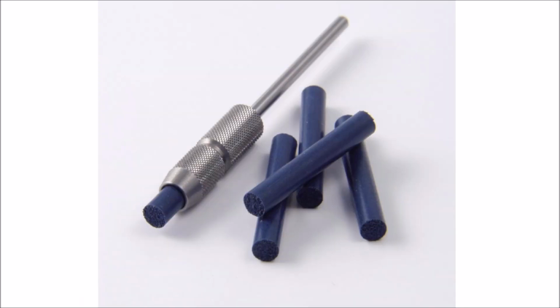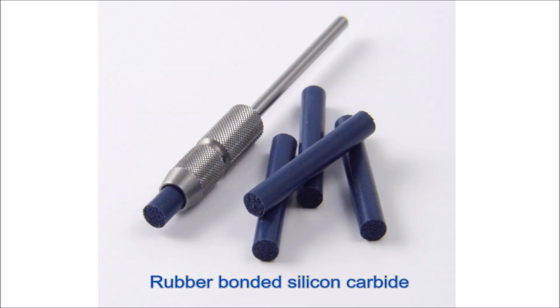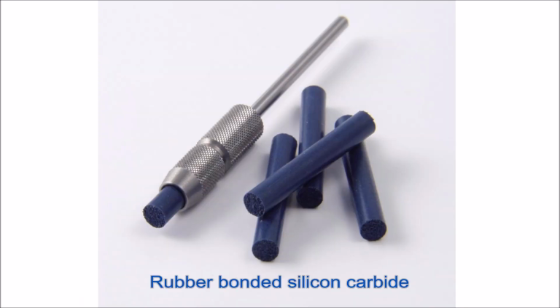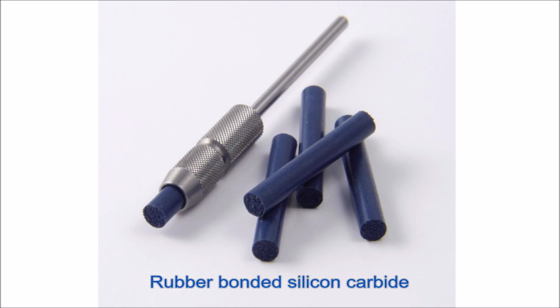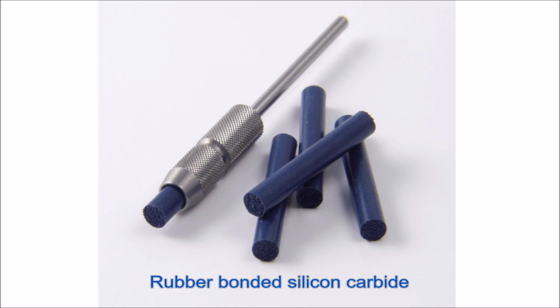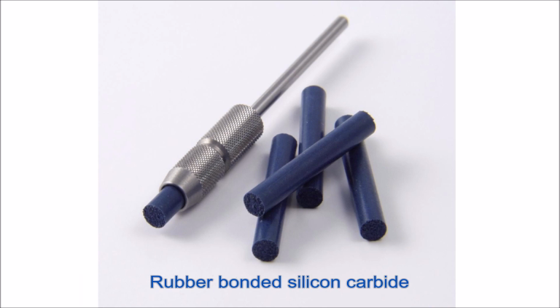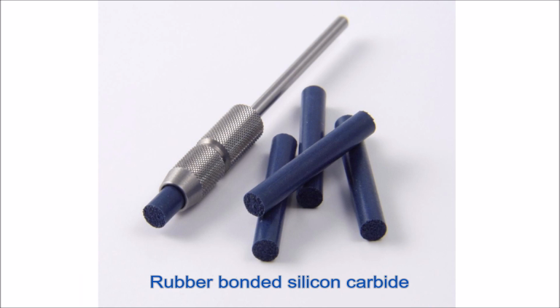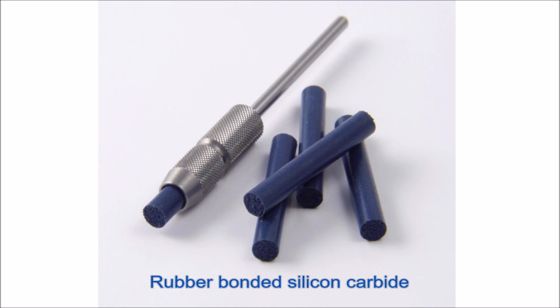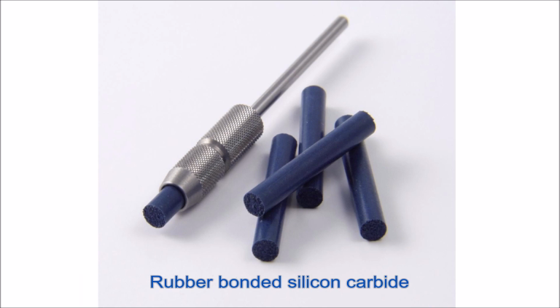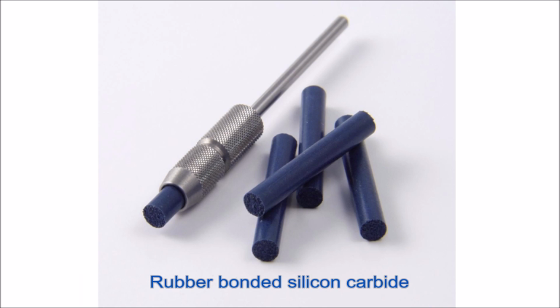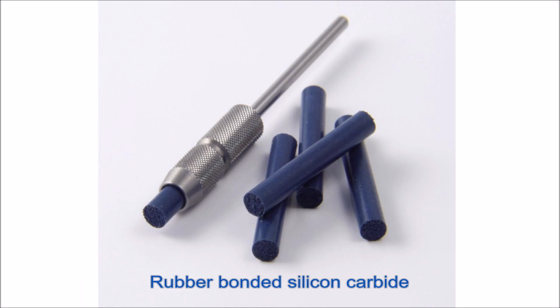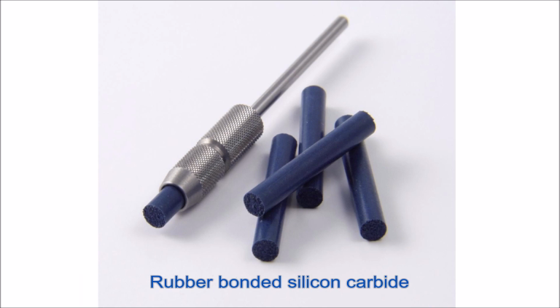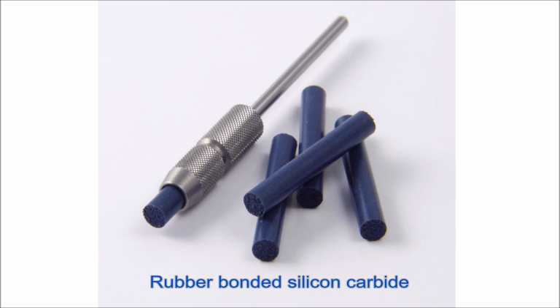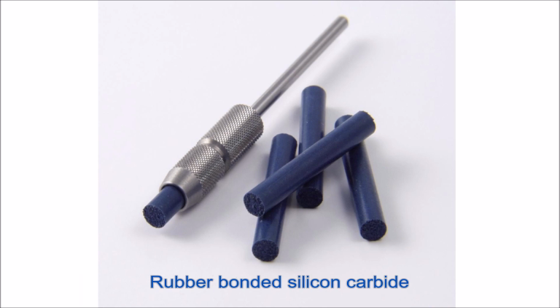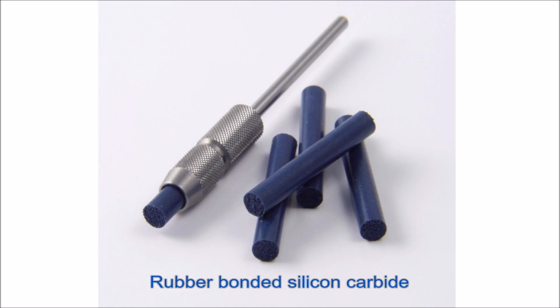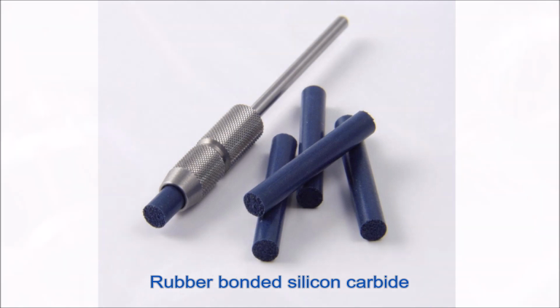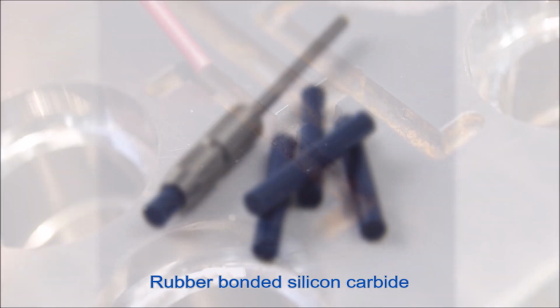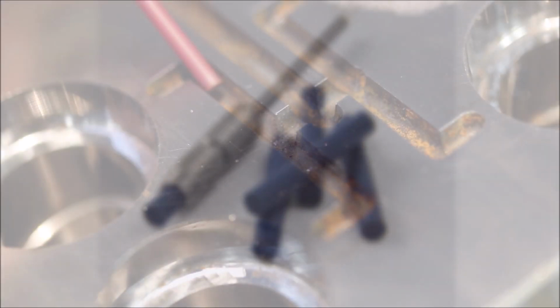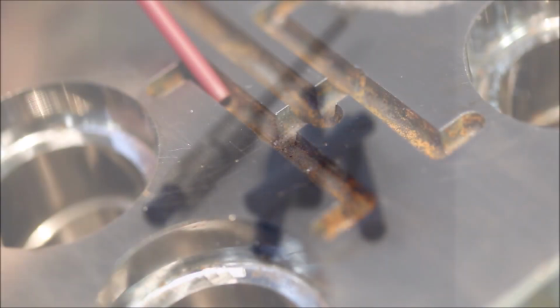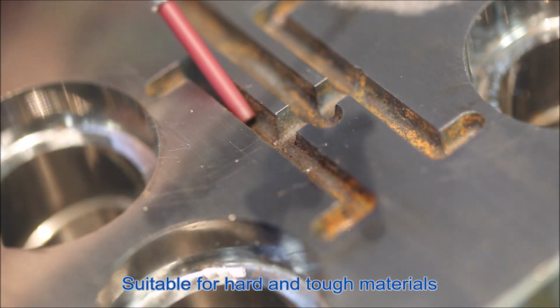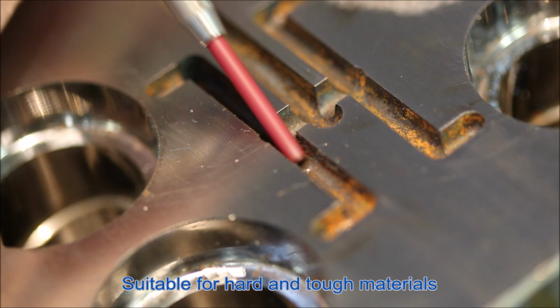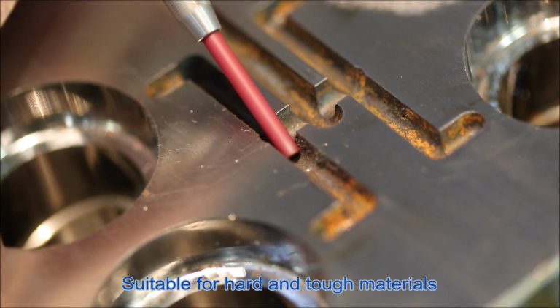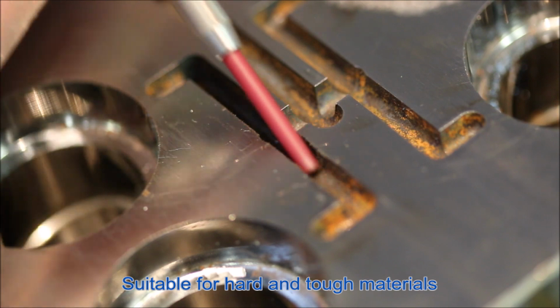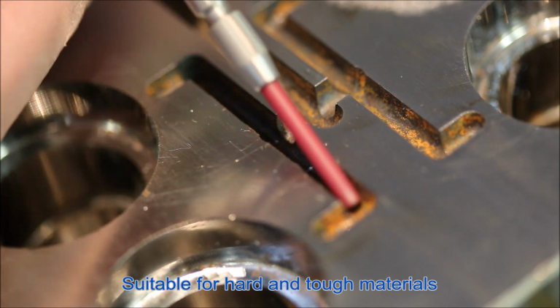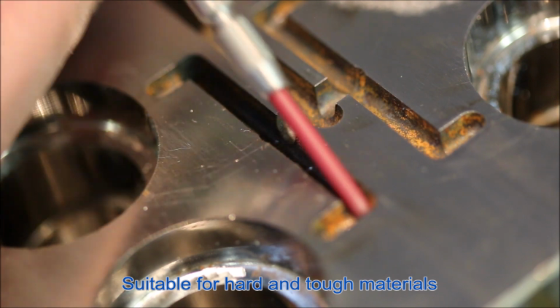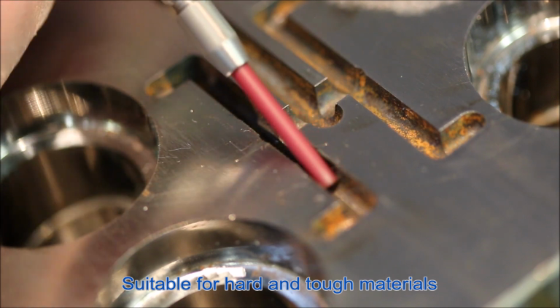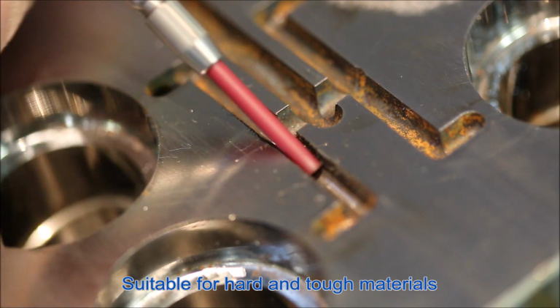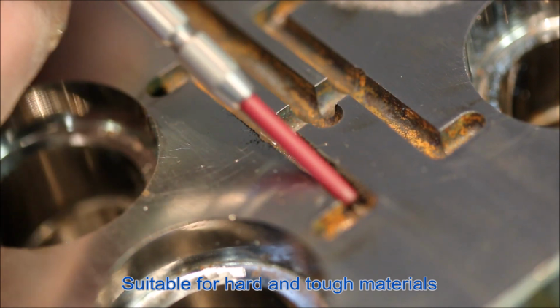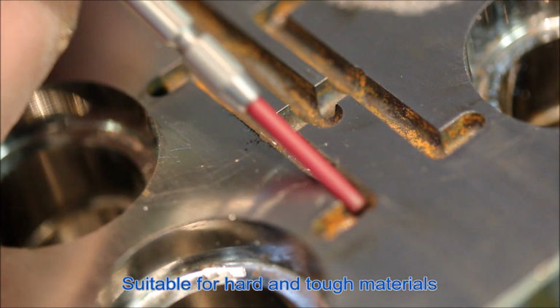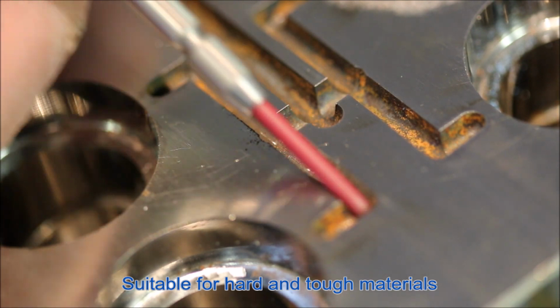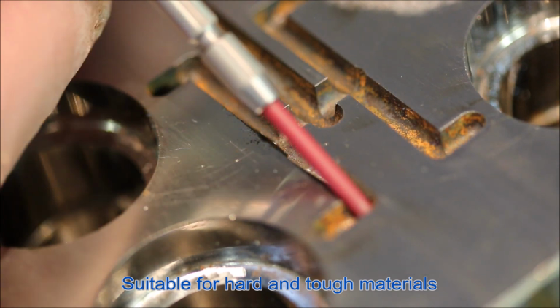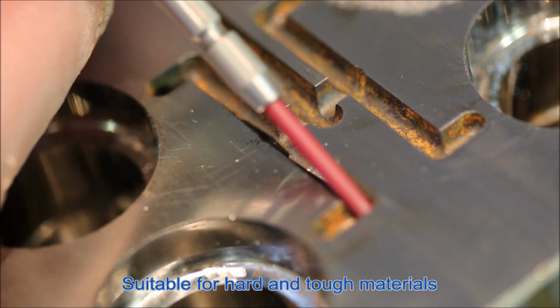The Joke Elastic Flexible Polishing Points are made of silicon carbide, which is bound in a special synthetic rubber. They are excellent for hard and tough materials.